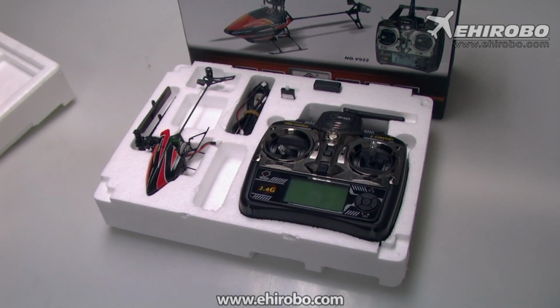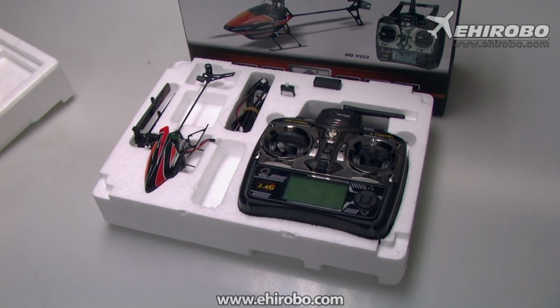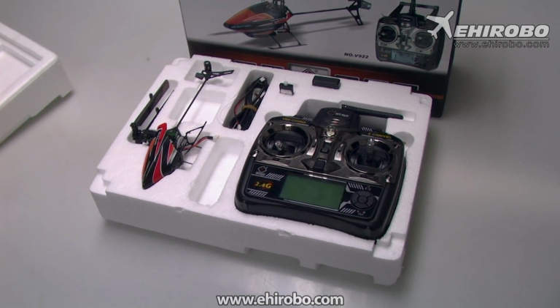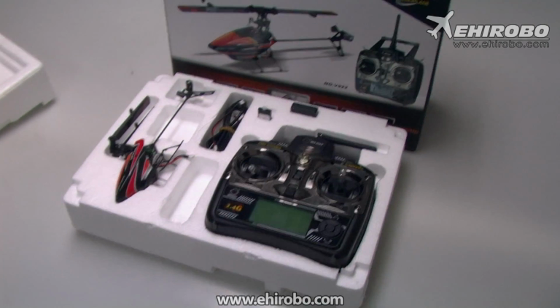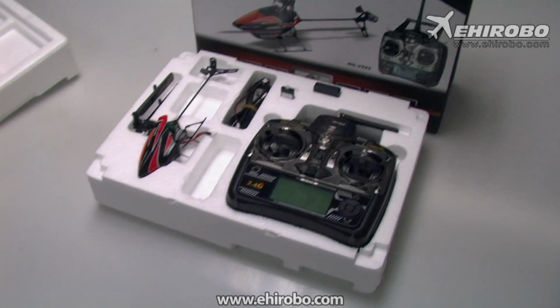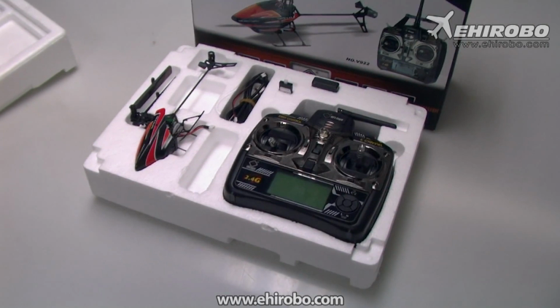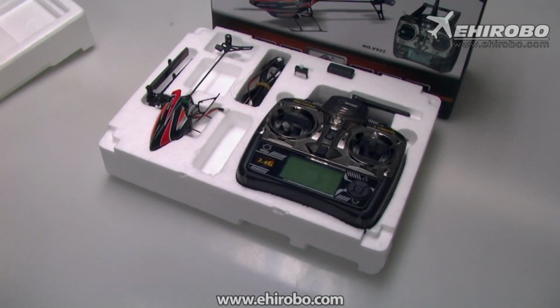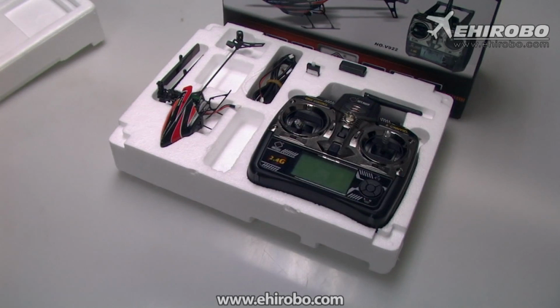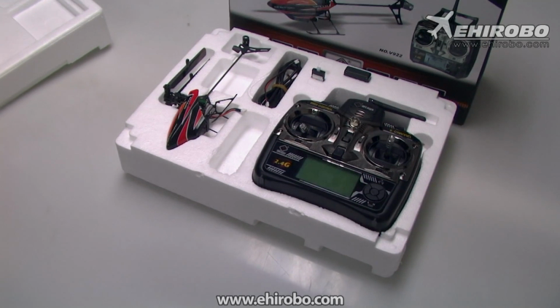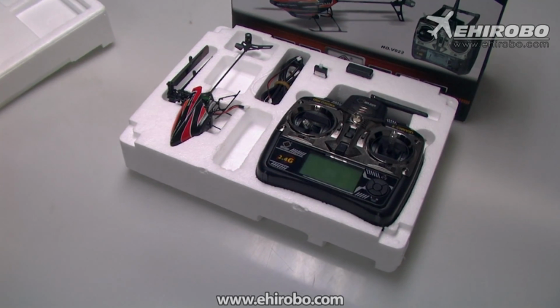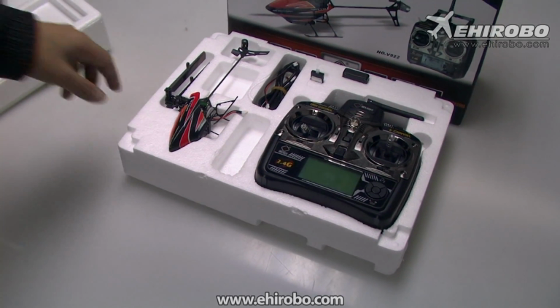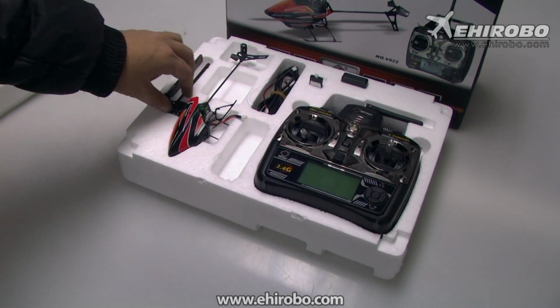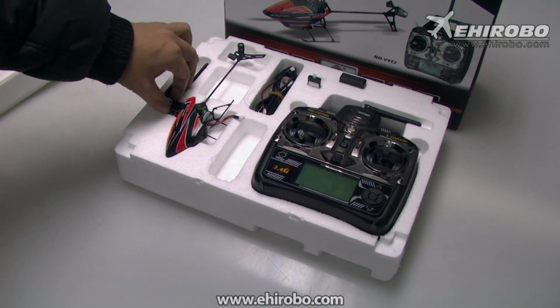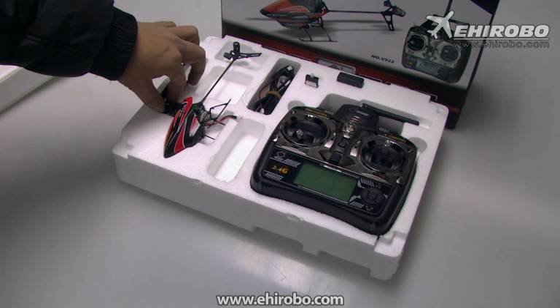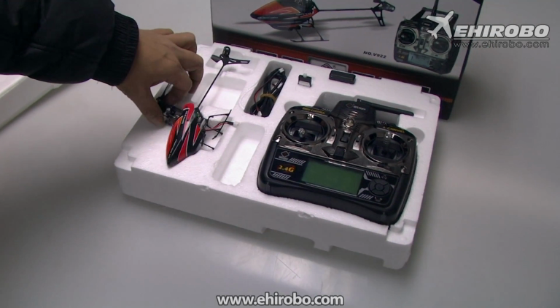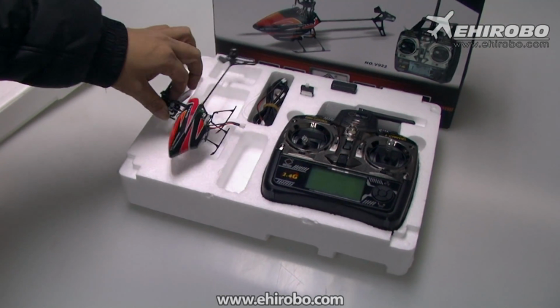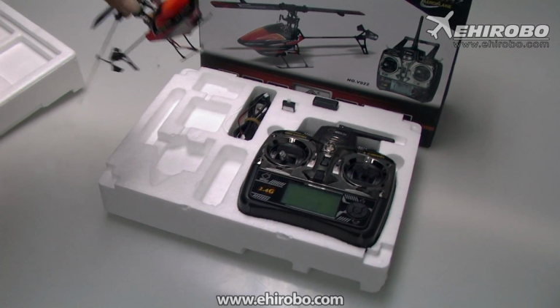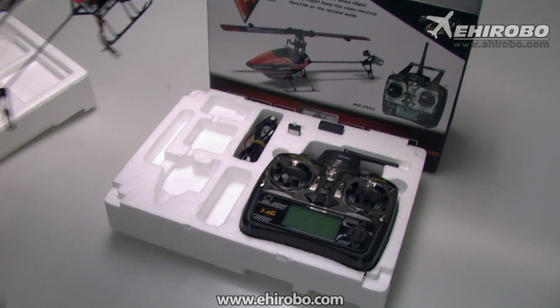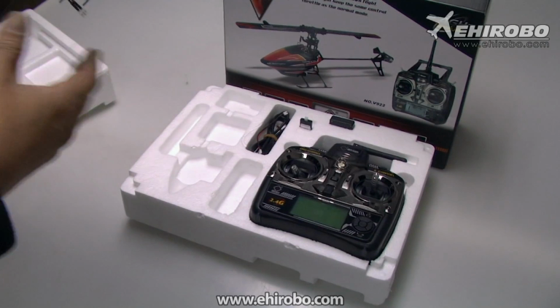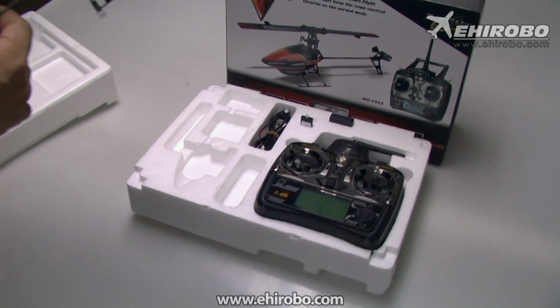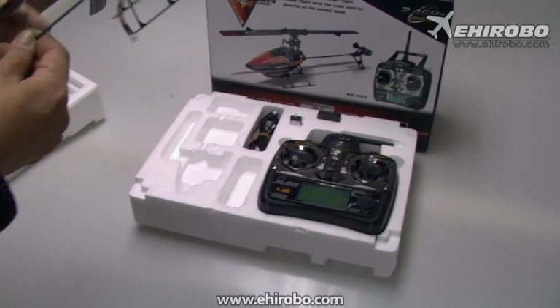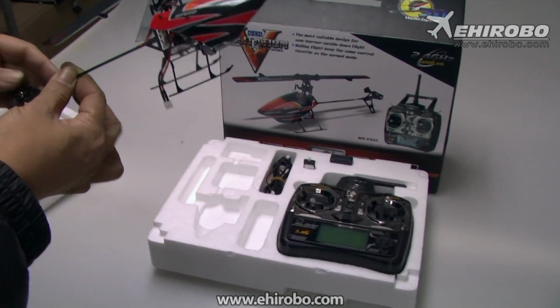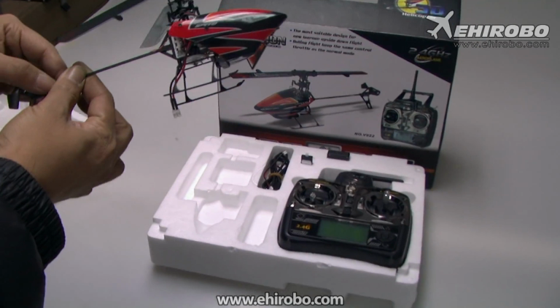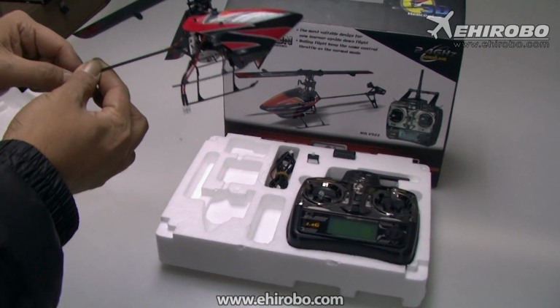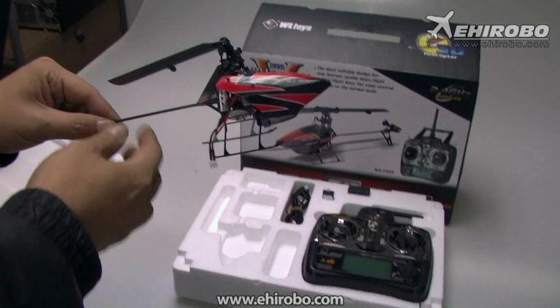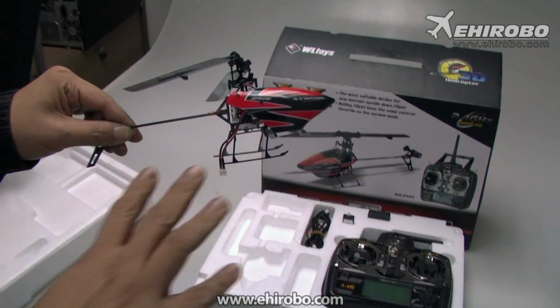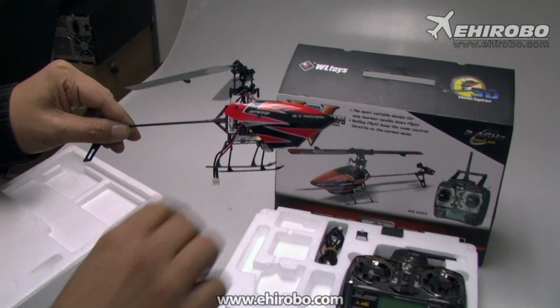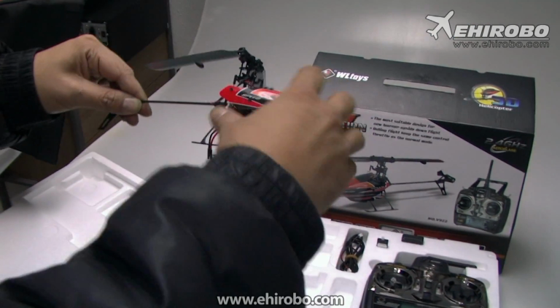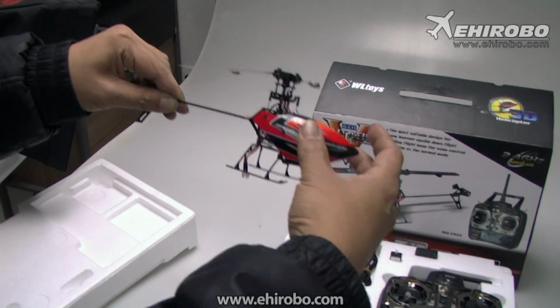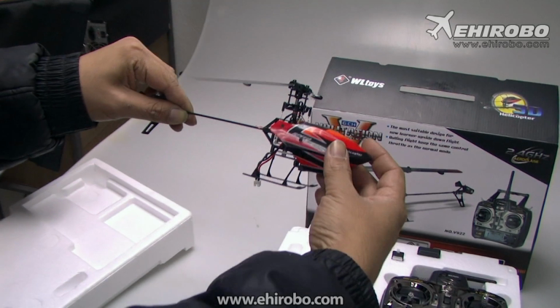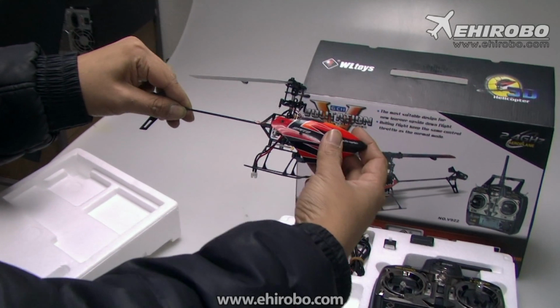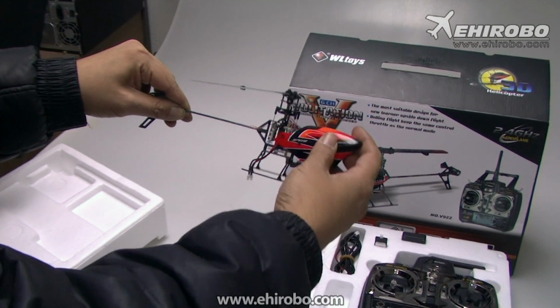Welcome to yeeherobo.com. This is the new WLTOYS V922 helicopter. This is a six channel helicopter, which means you can do full 3D performance. Let's take off the canopy and take a look inside.